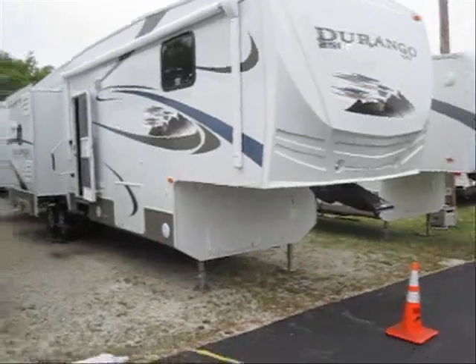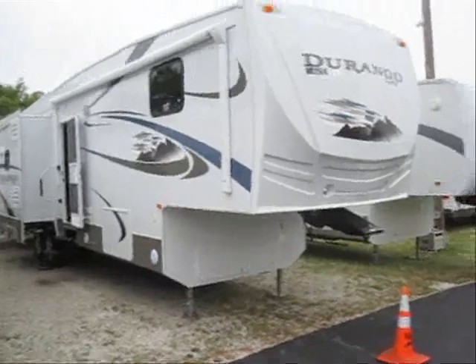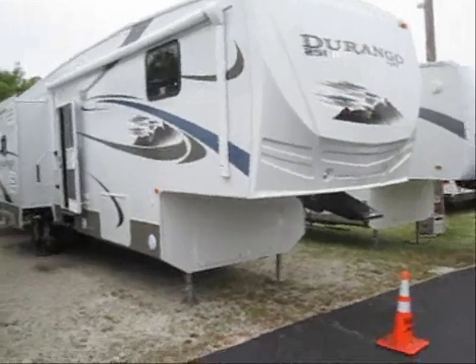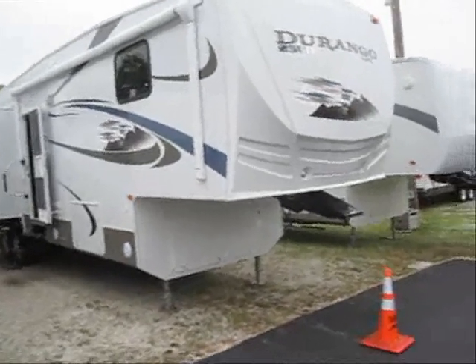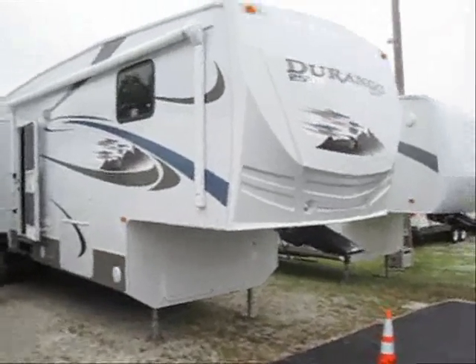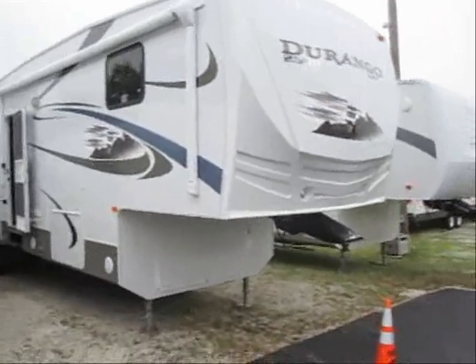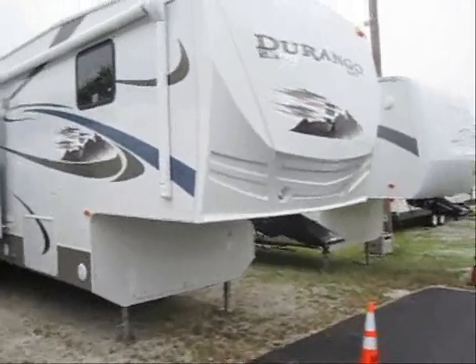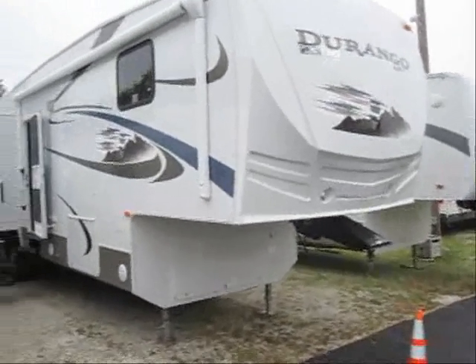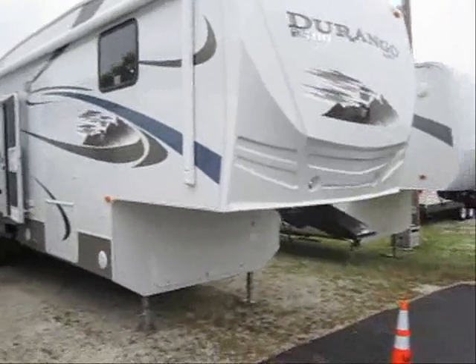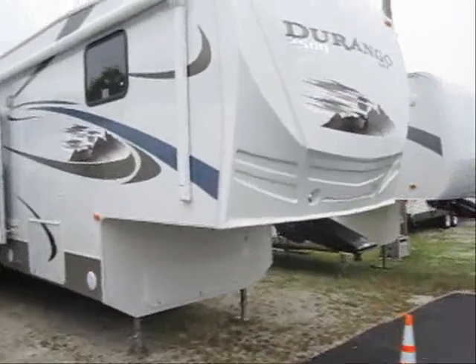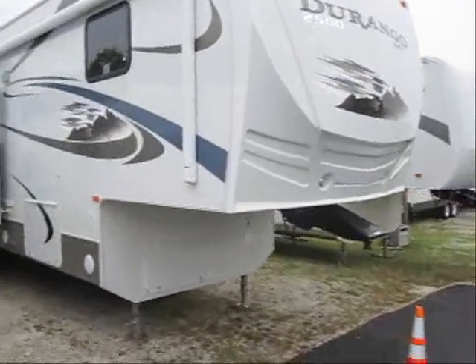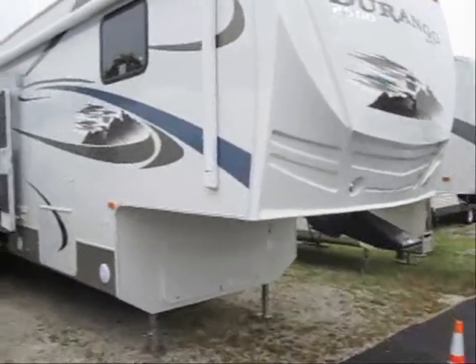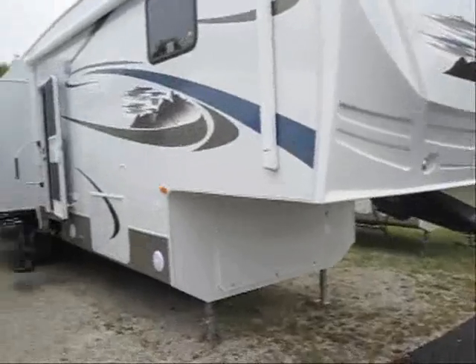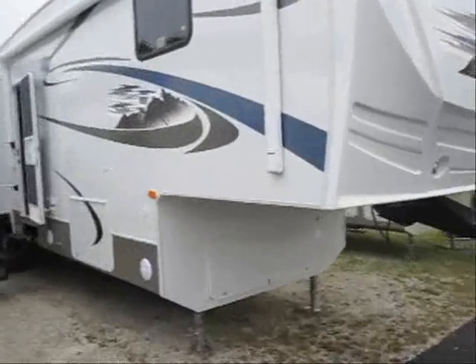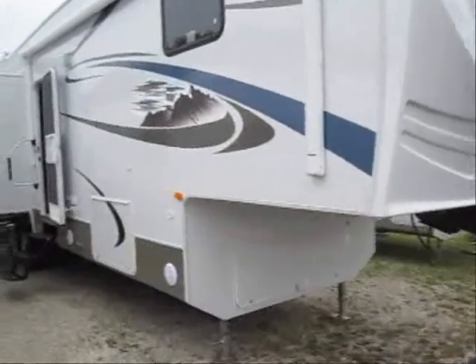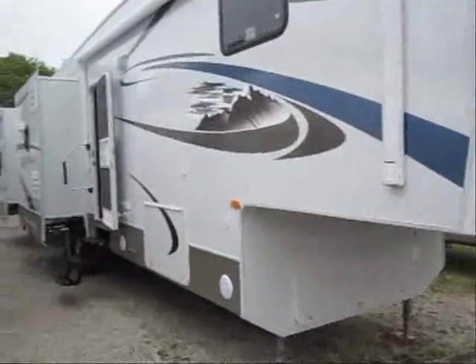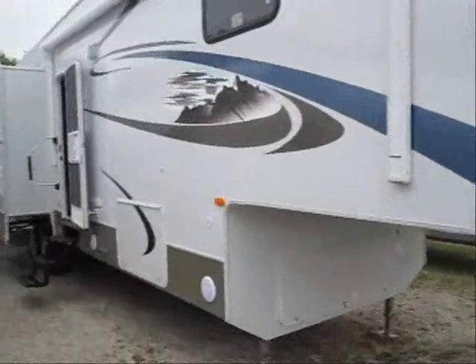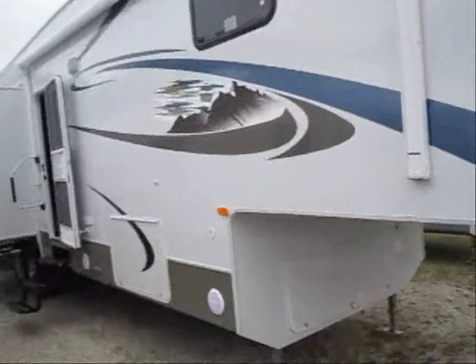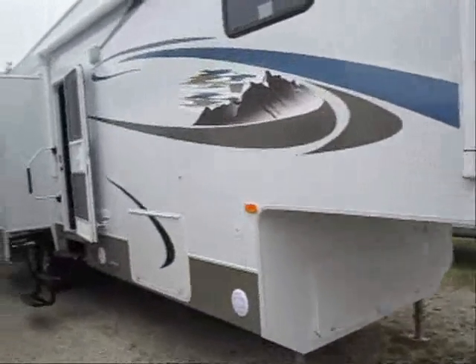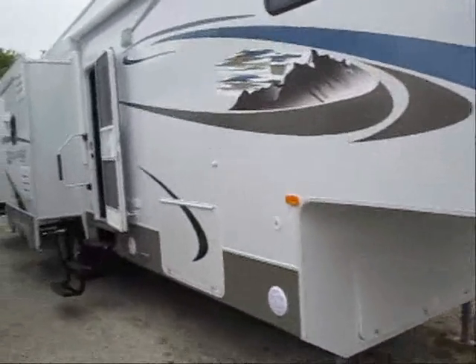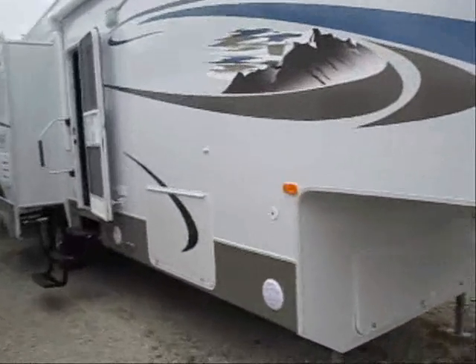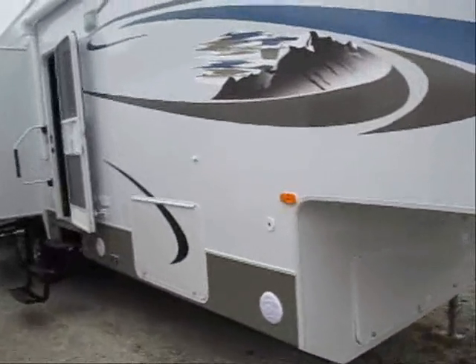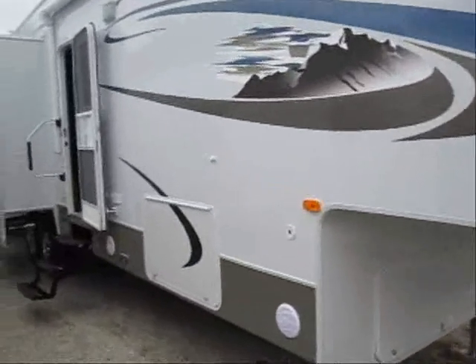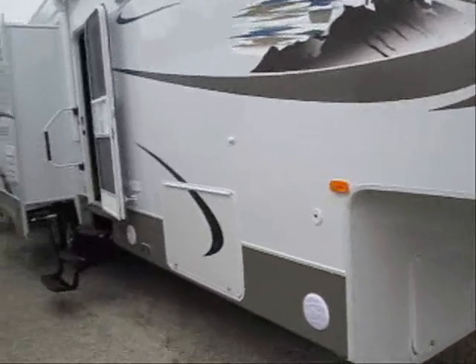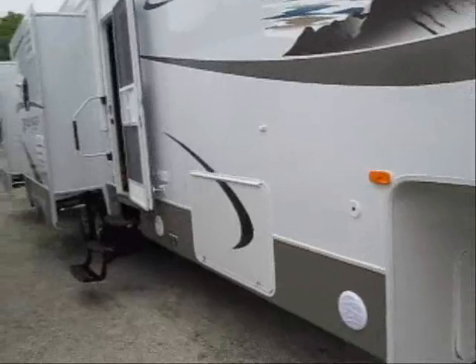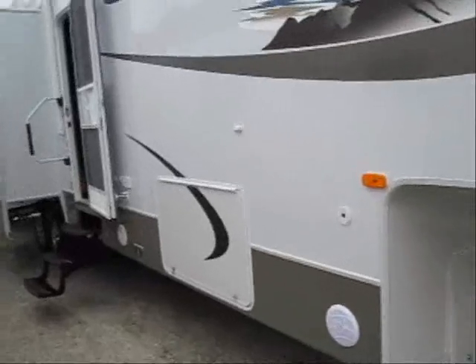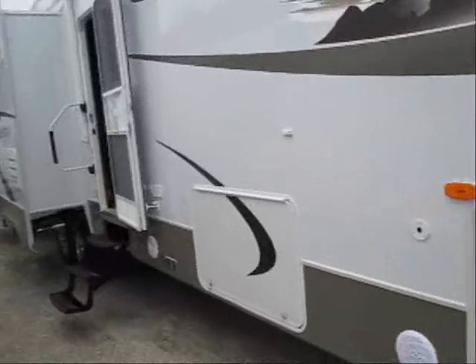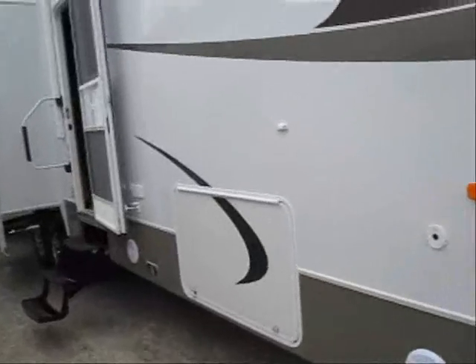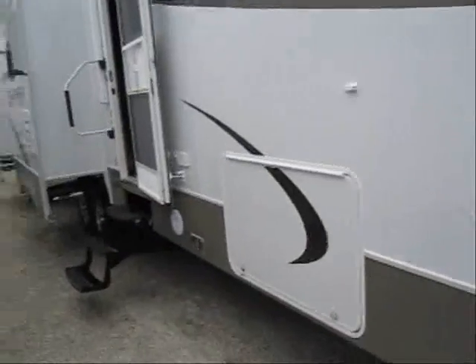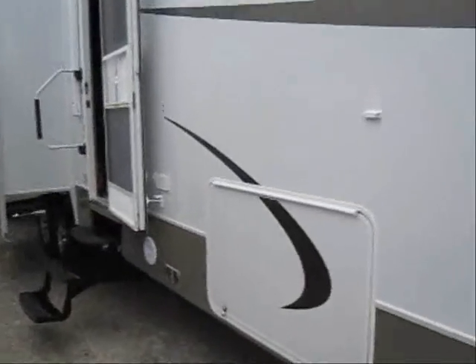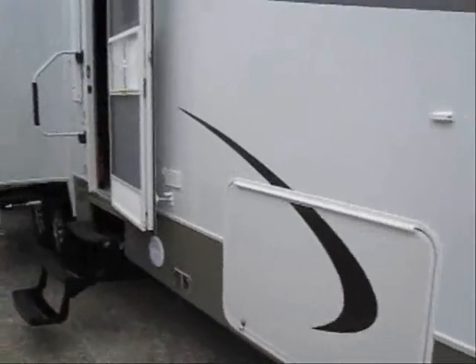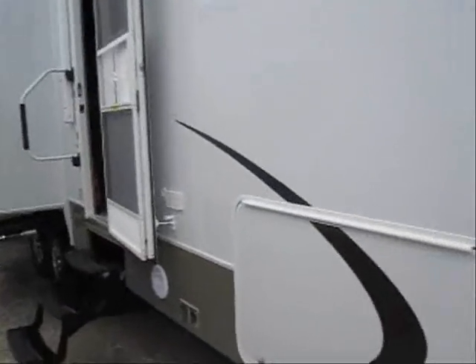Welcome to the virtual tour of this 2011 Durango 2500. This is the 355BH model and it's a very luxurious floor plan.